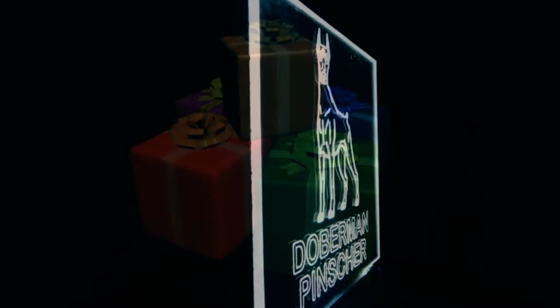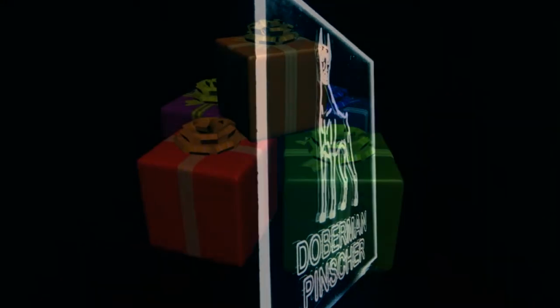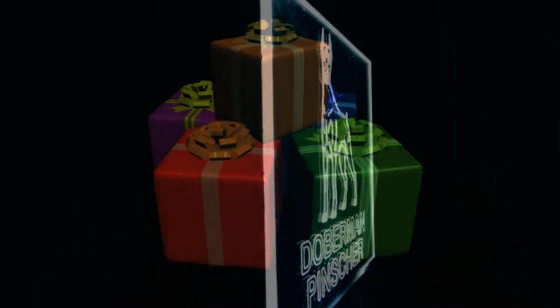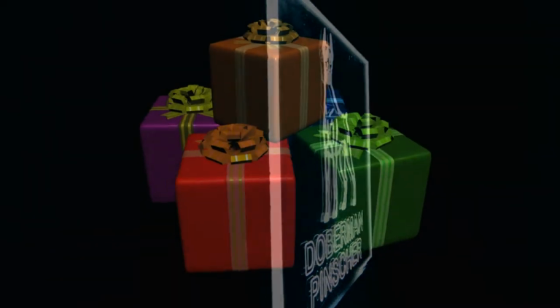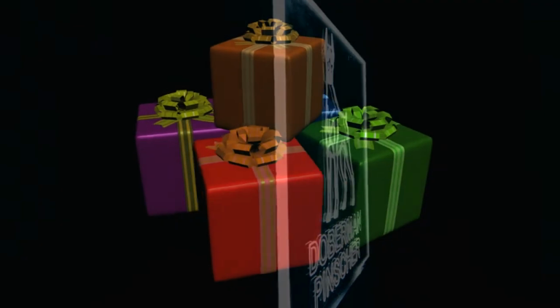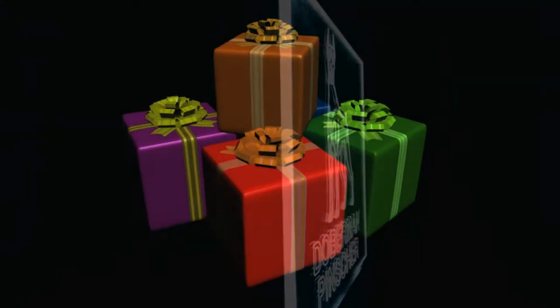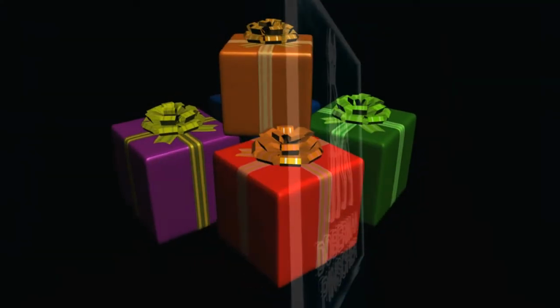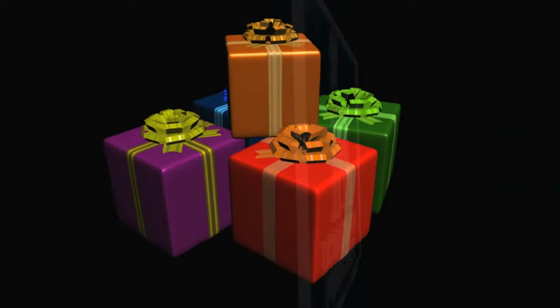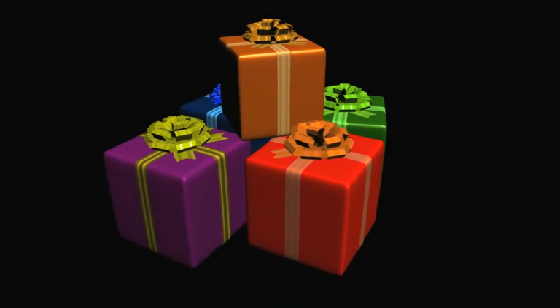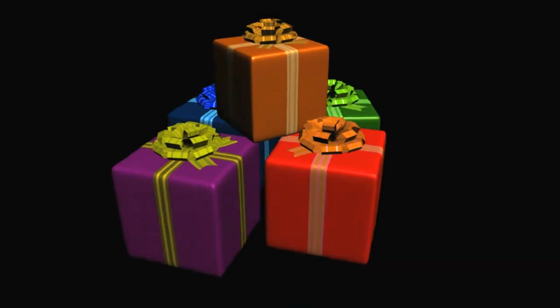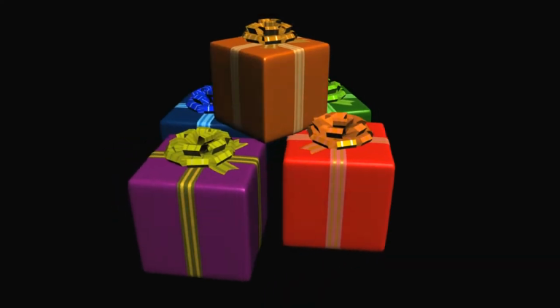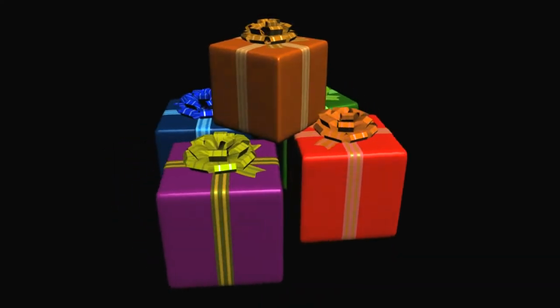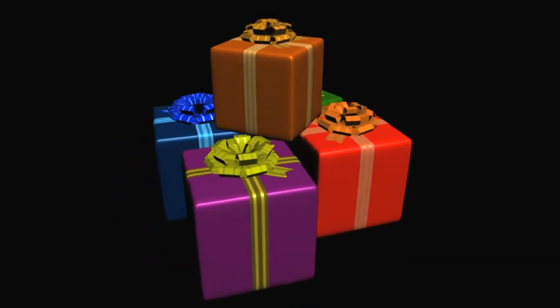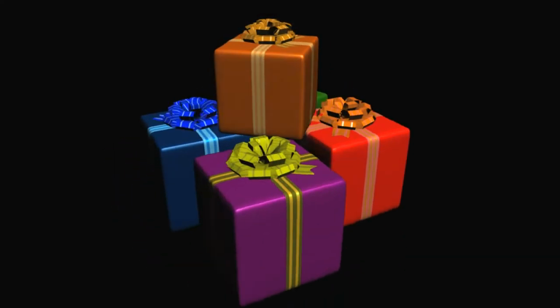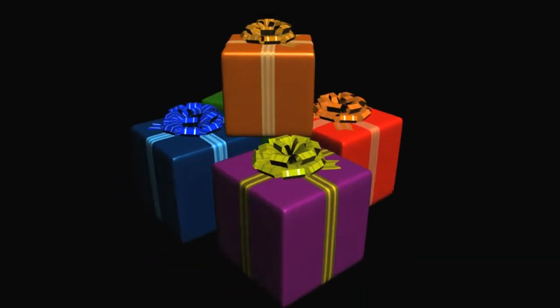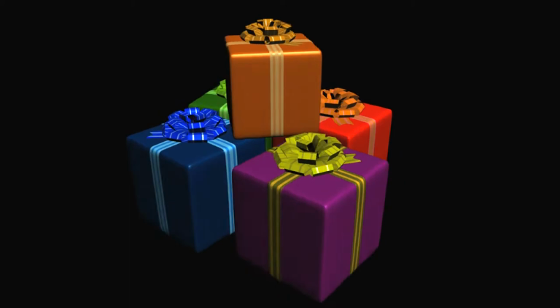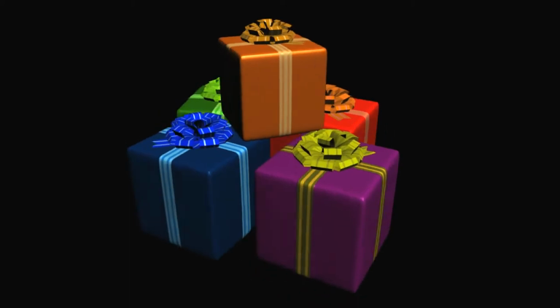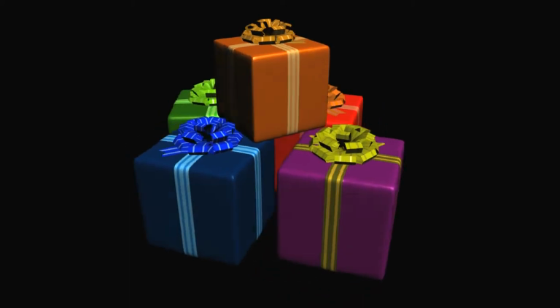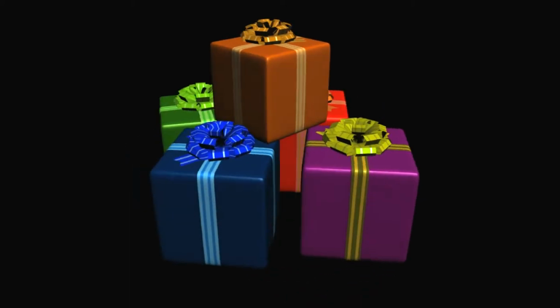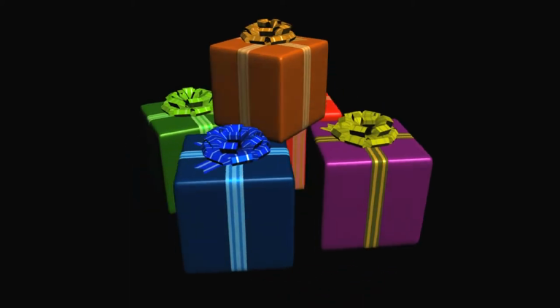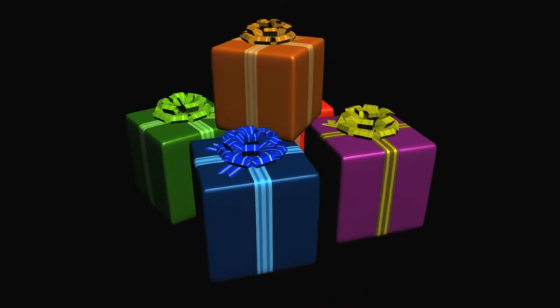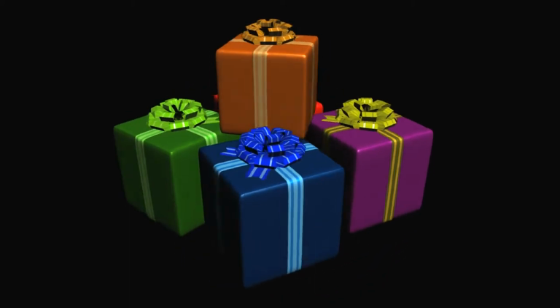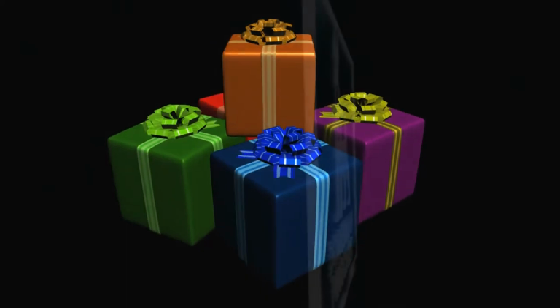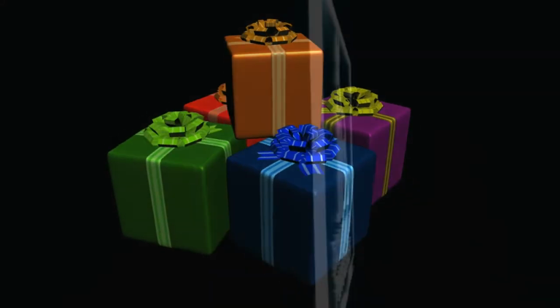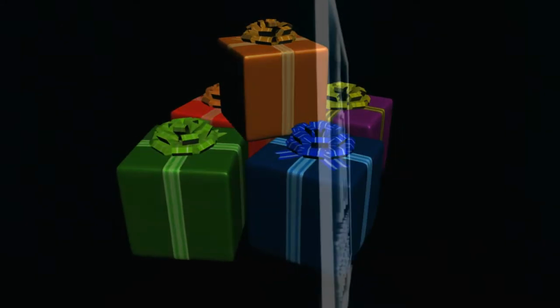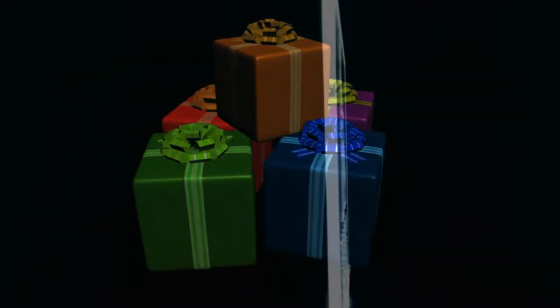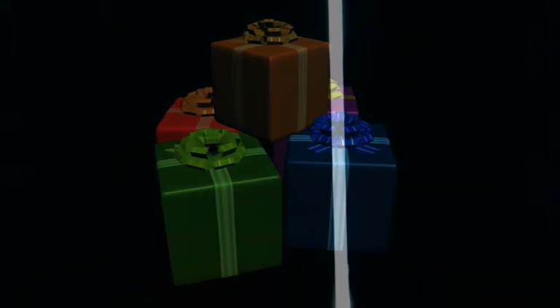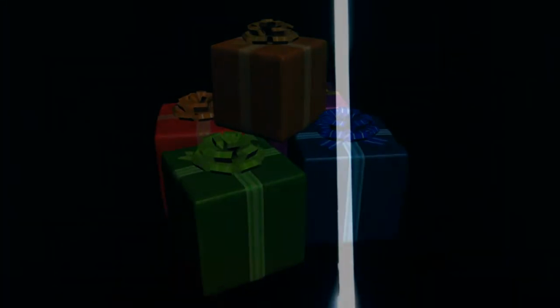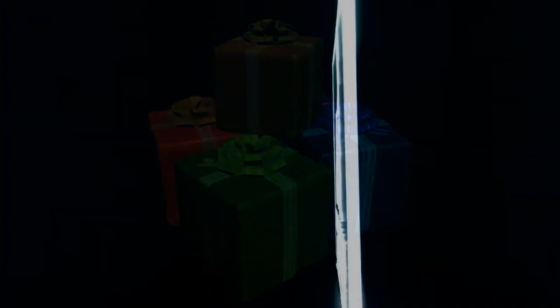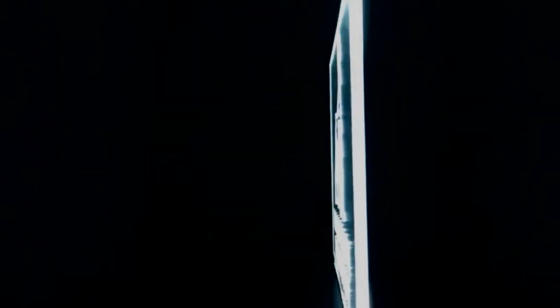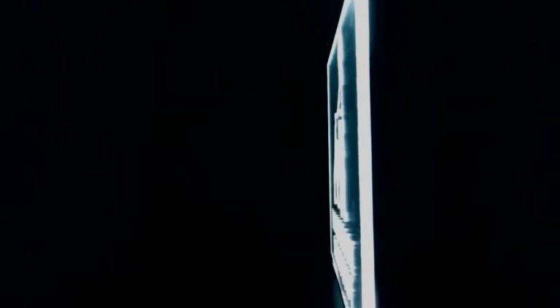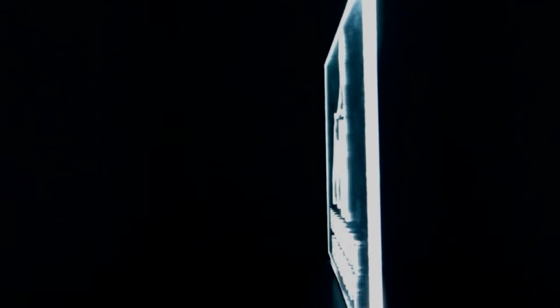The pictures are to showcase only. What you will be getting is the personalized acrylic plate. No matter how old or young you are, turning on the light base will keep you smiling for a long time.